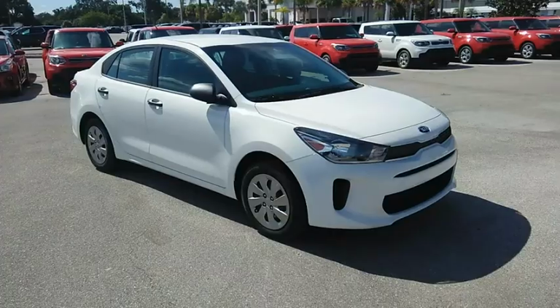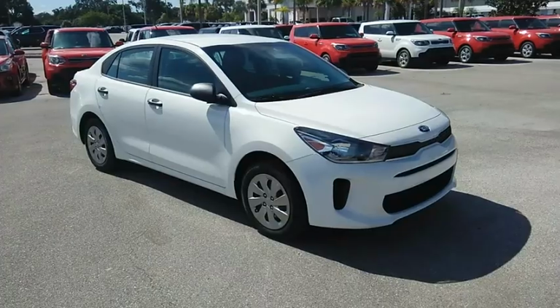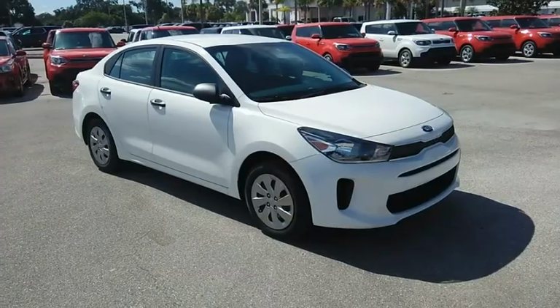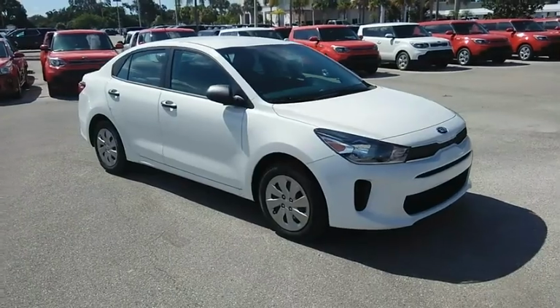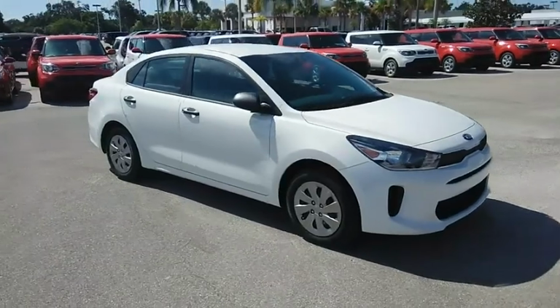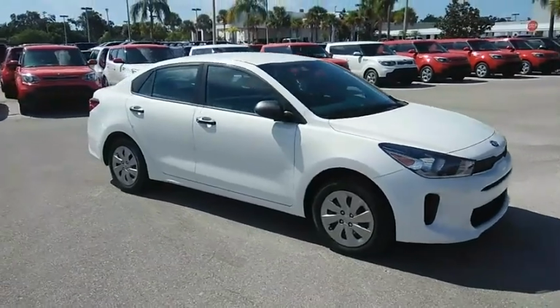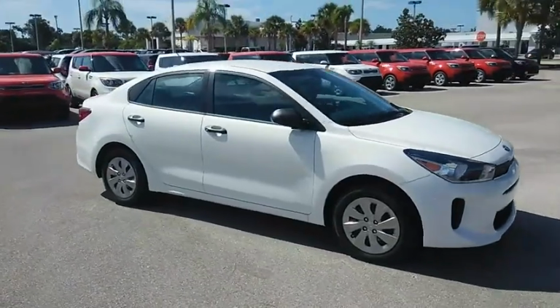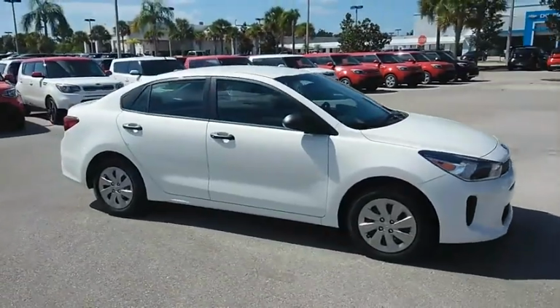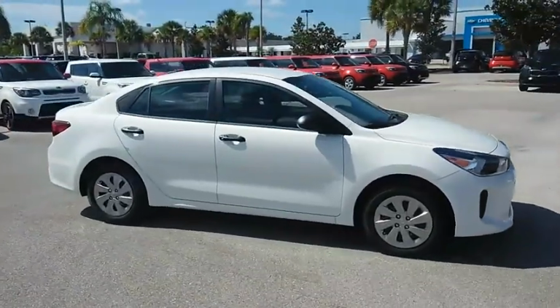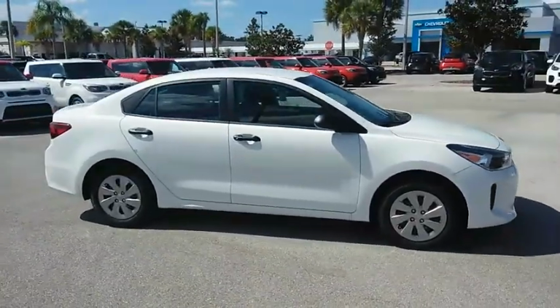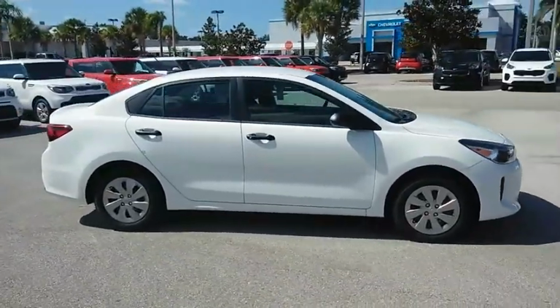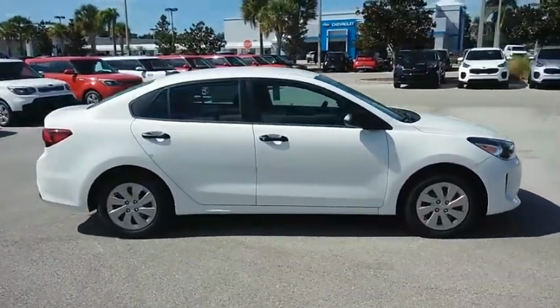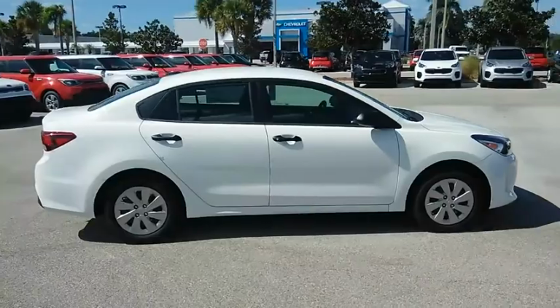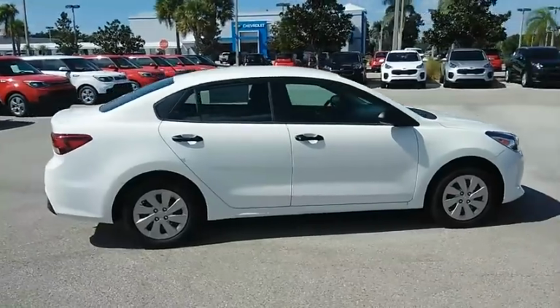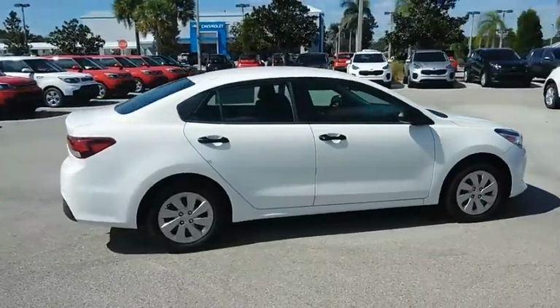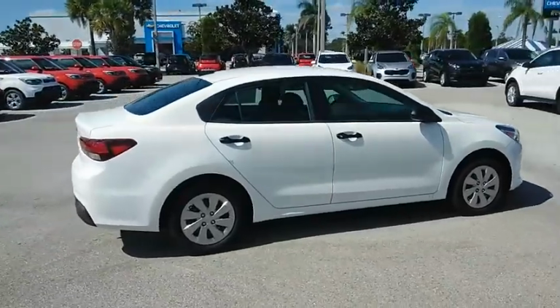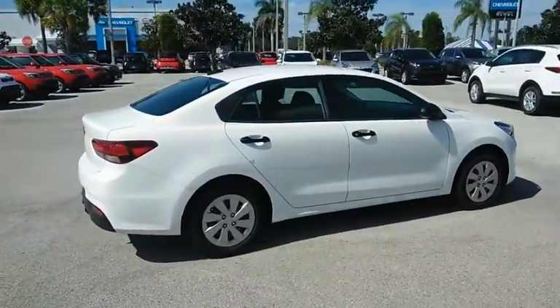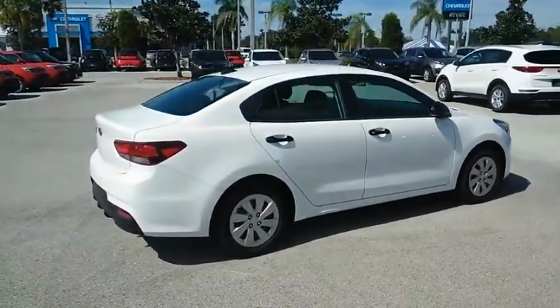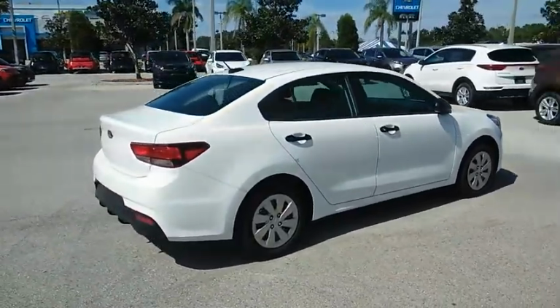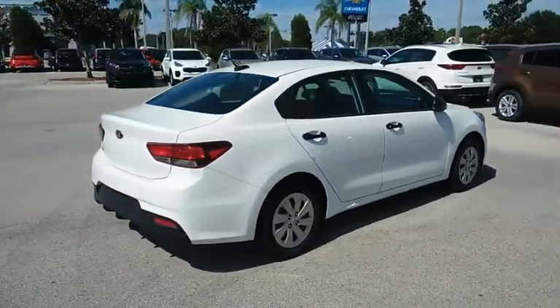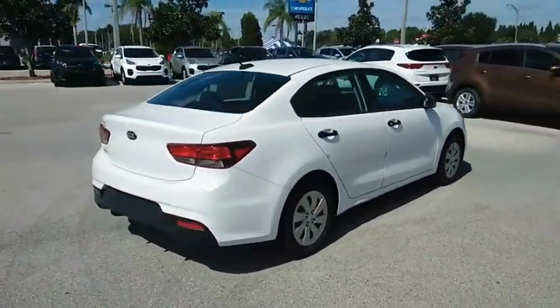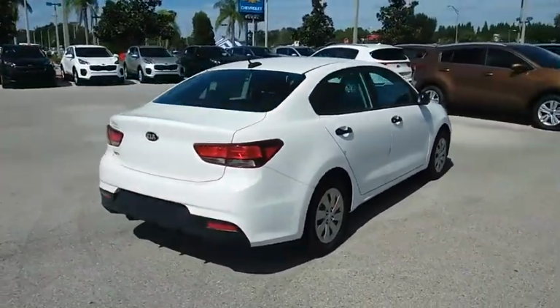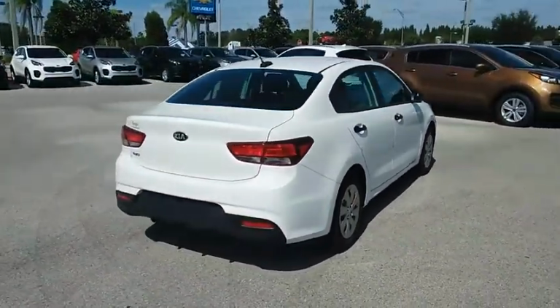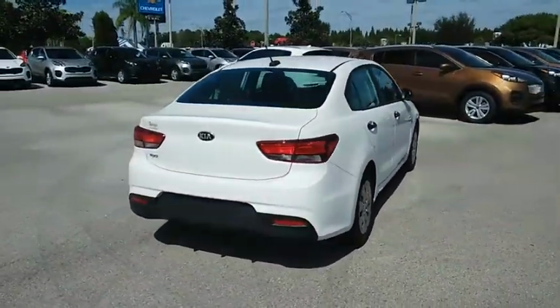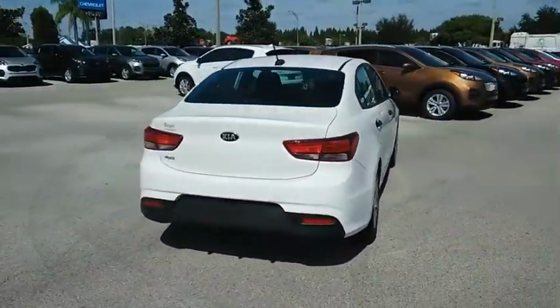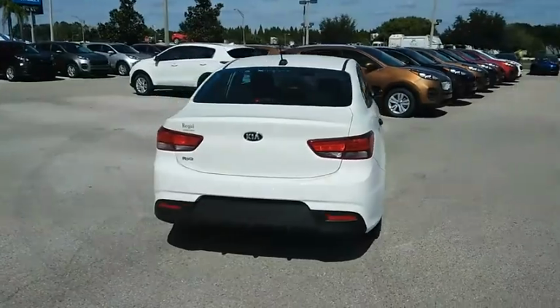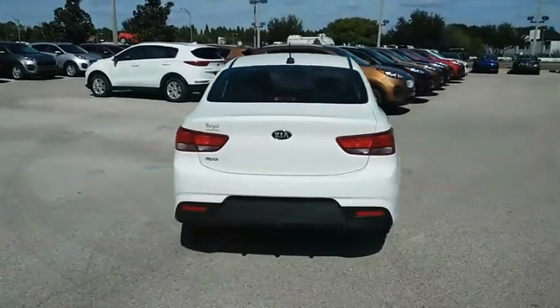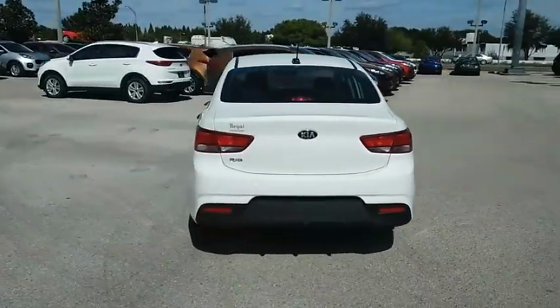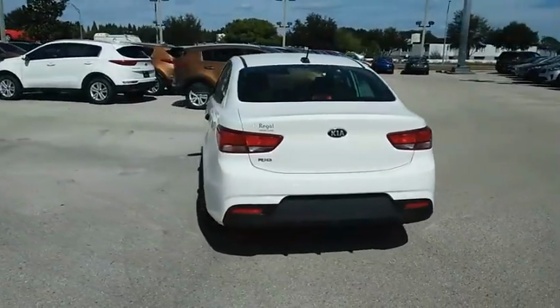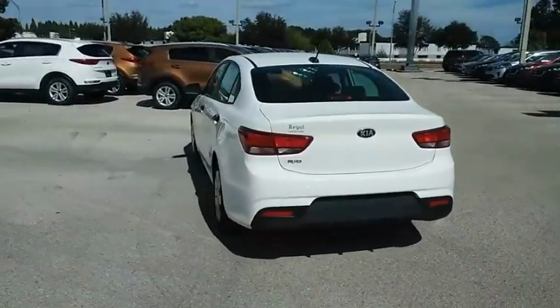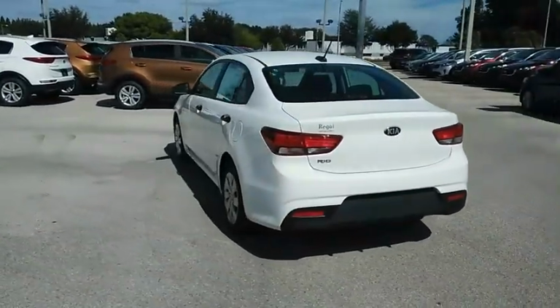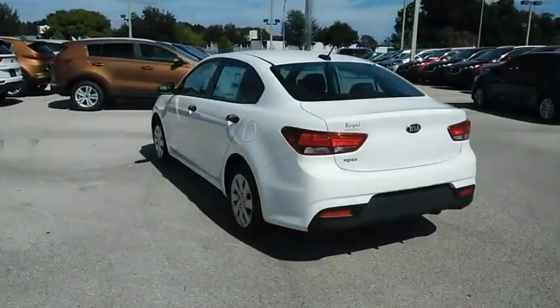We are pleased to show you the 2018 Rio. The Rio delivers sprightly performance, great fuel economy, and agile handling, all in a stylish package, and is priced below $15,000.